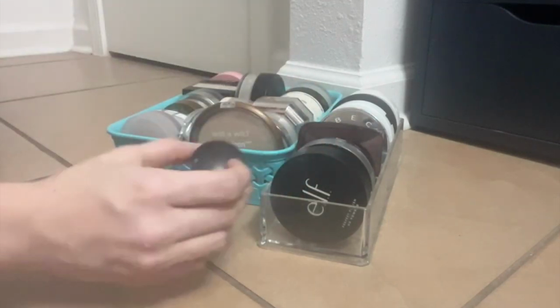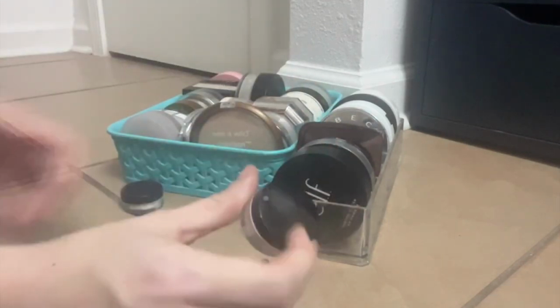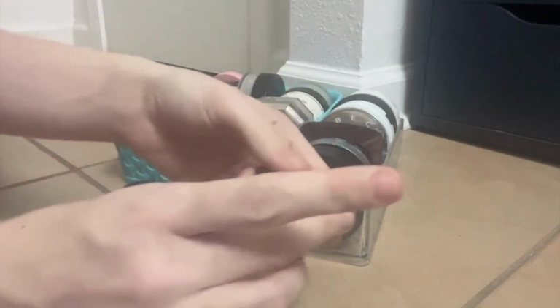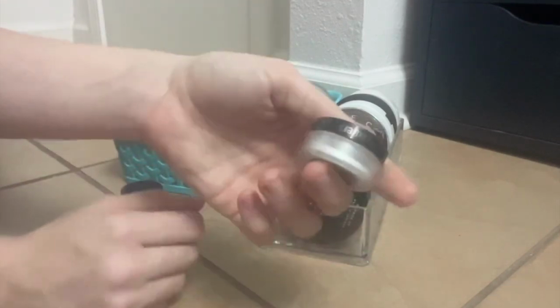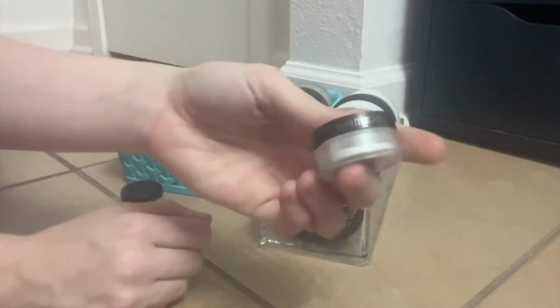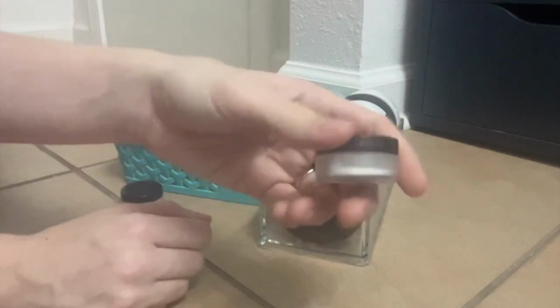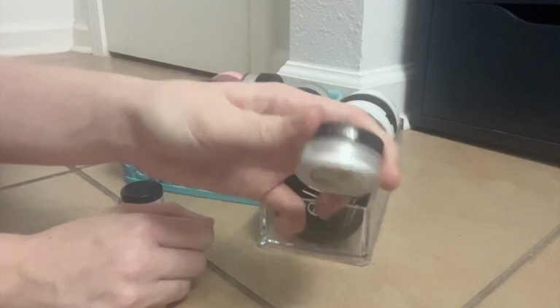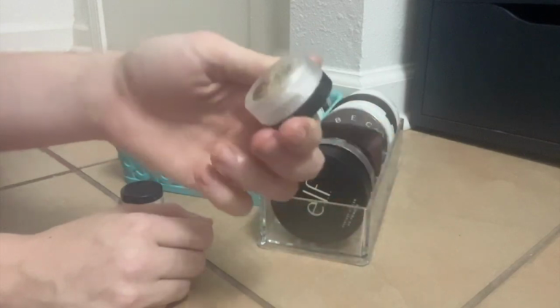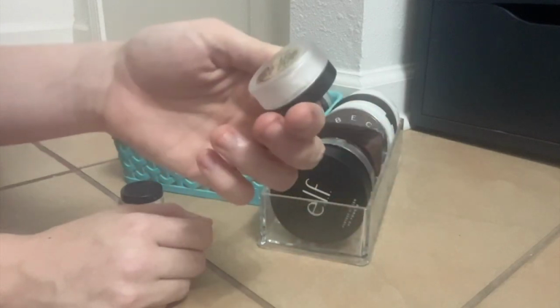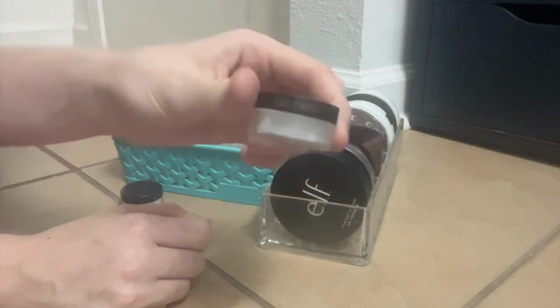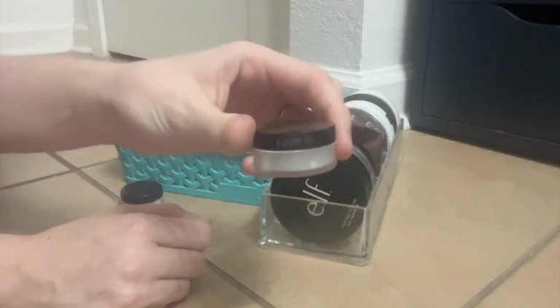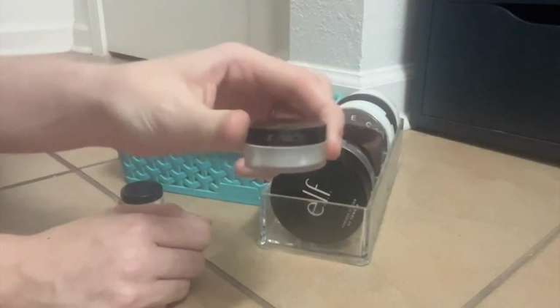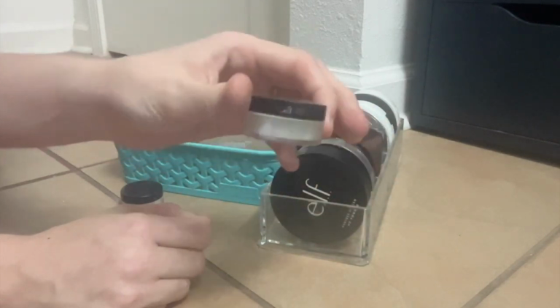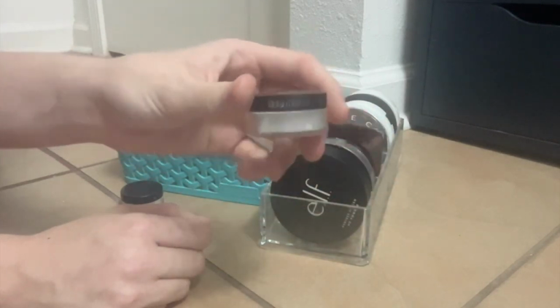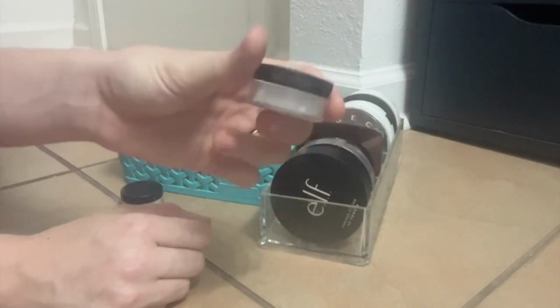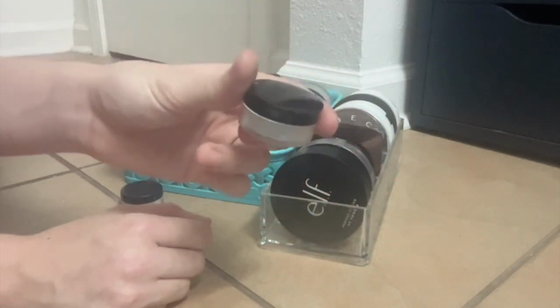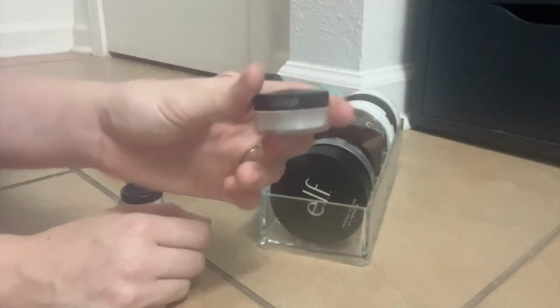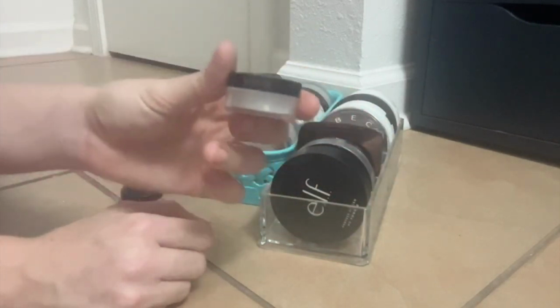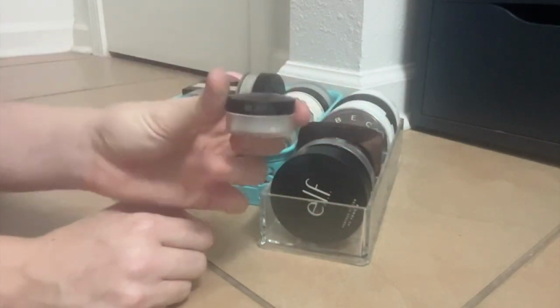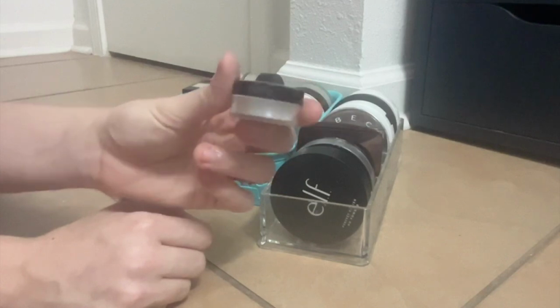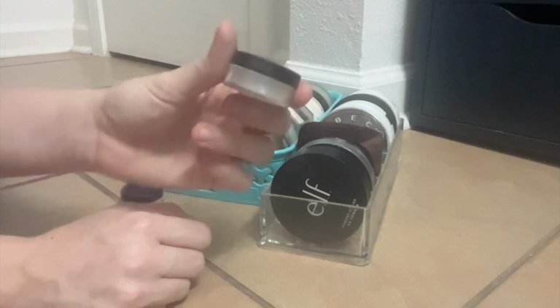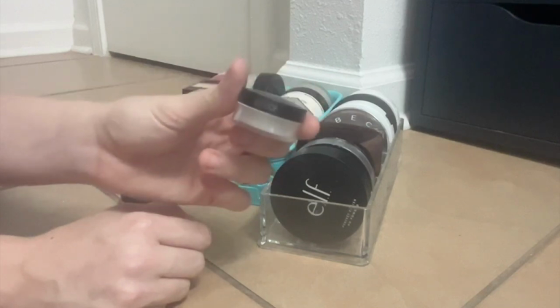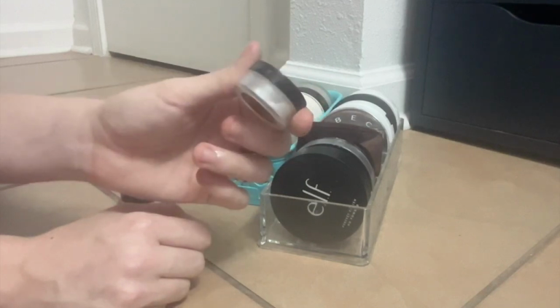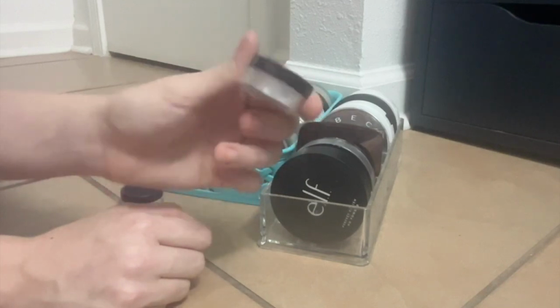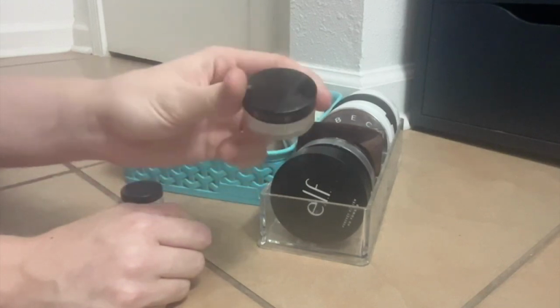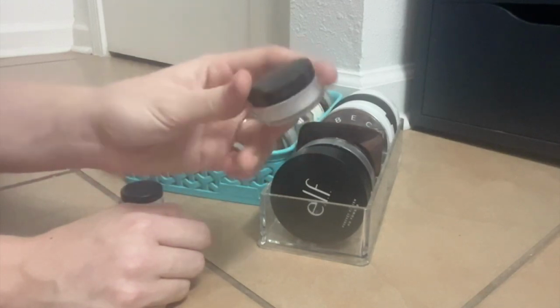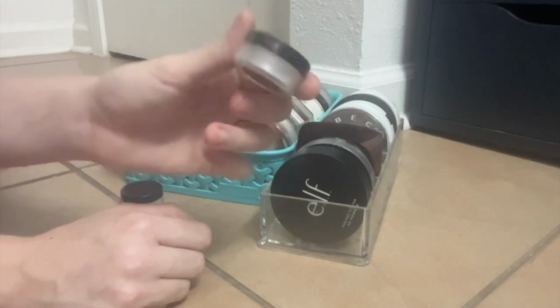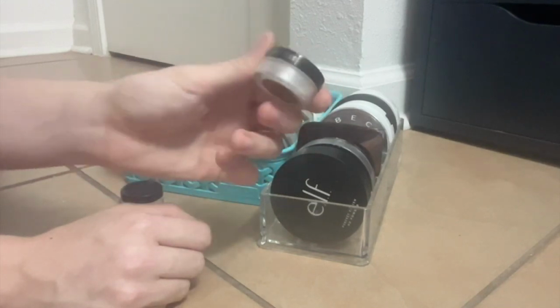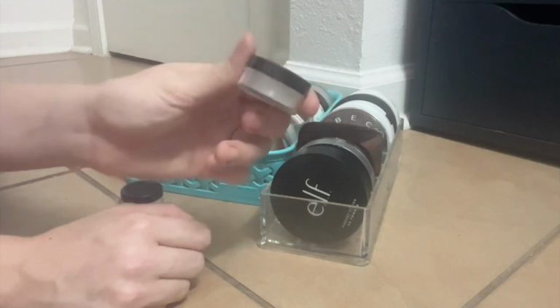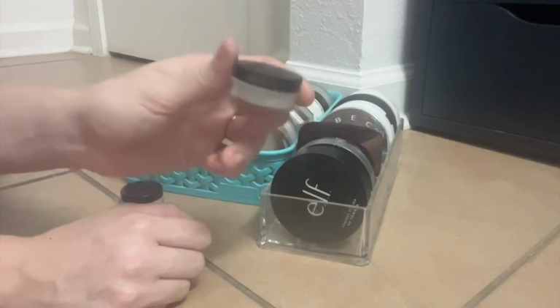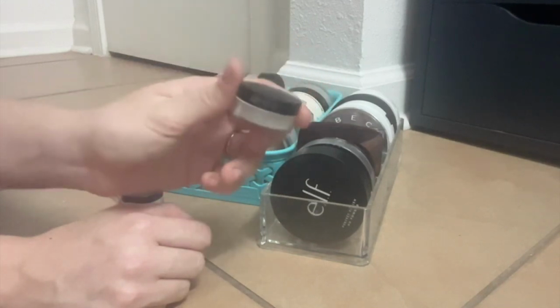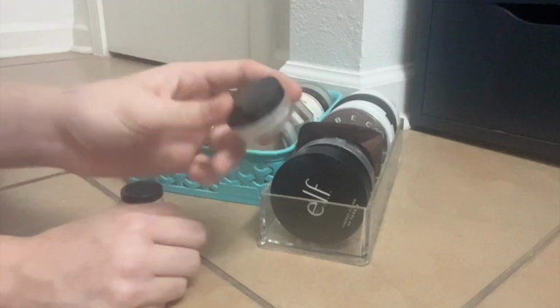This is the Laura Mercier Secret Brightening Powder. I like this. It's not amazing for long-wear setting, but it is really brightening and it does smooth things over. So I like it for that.